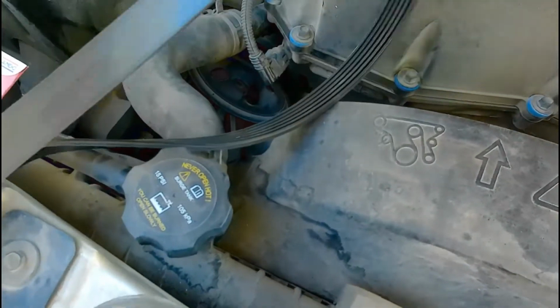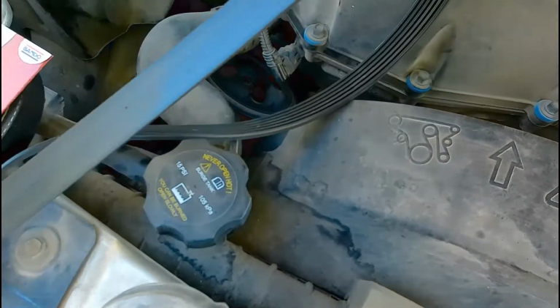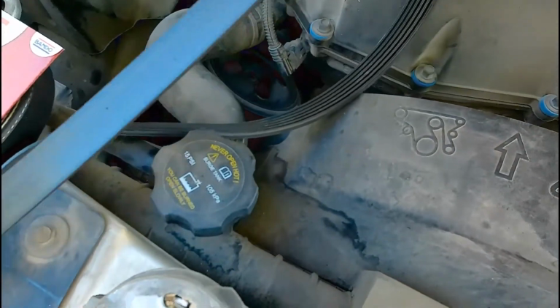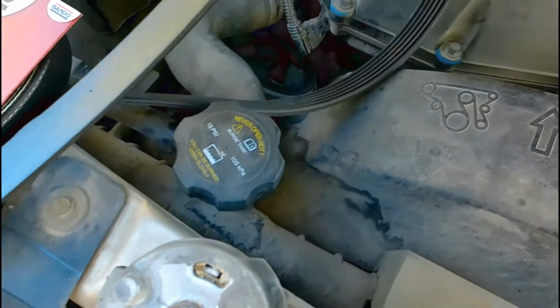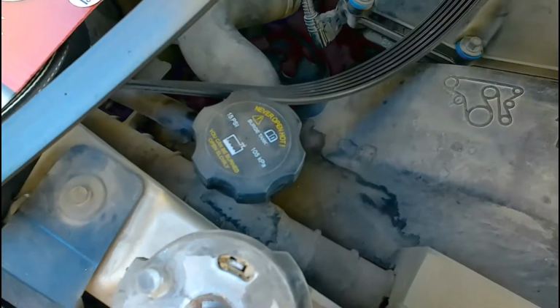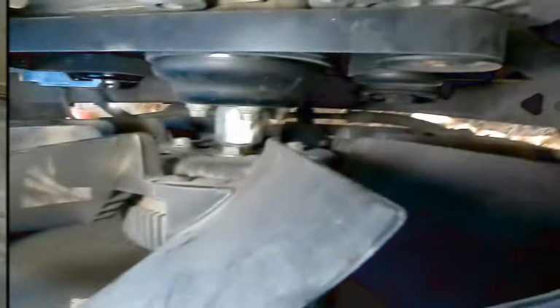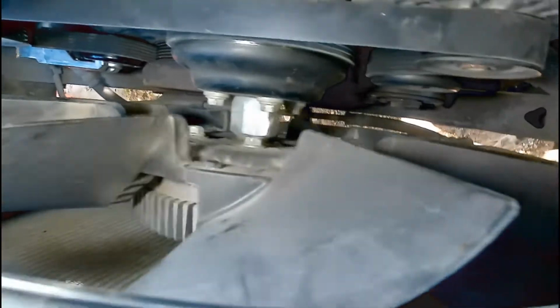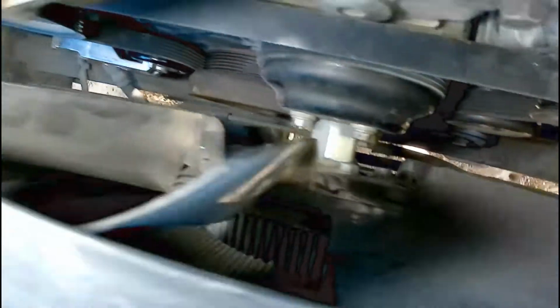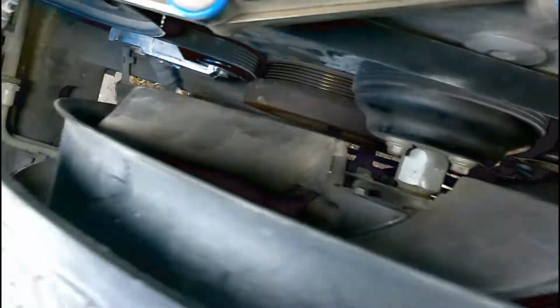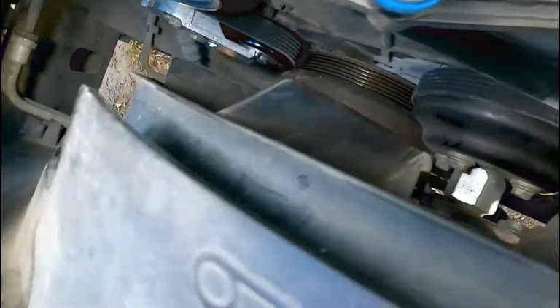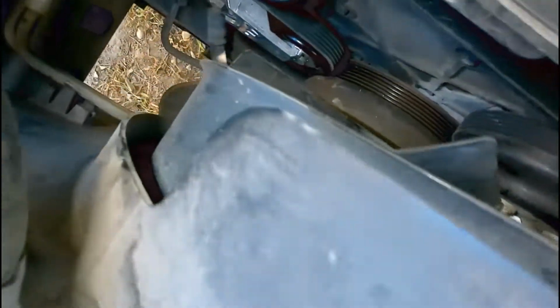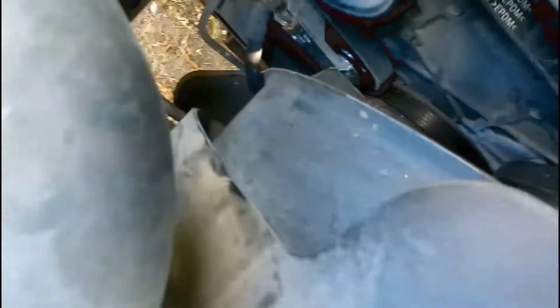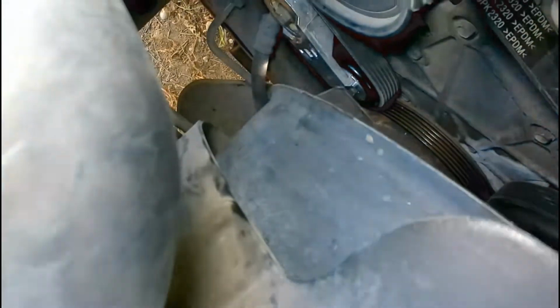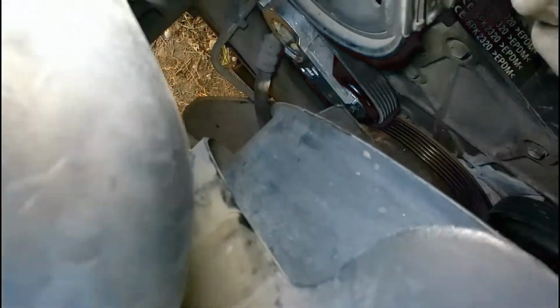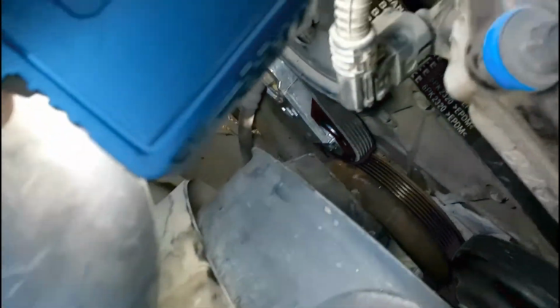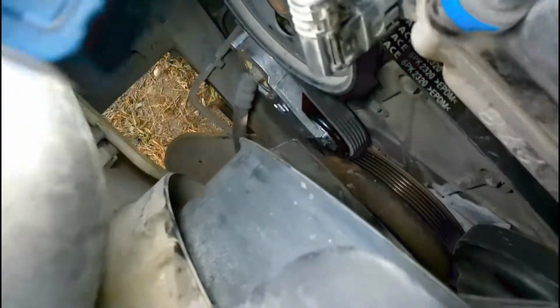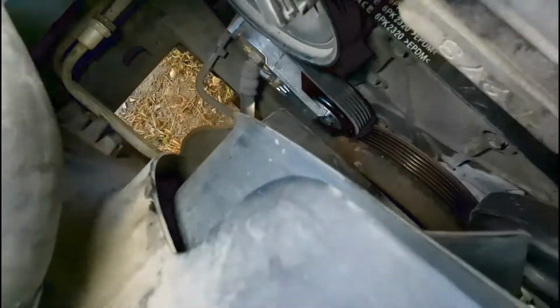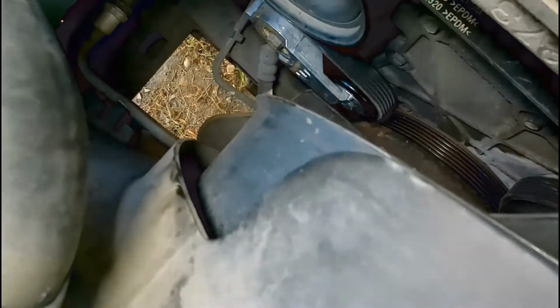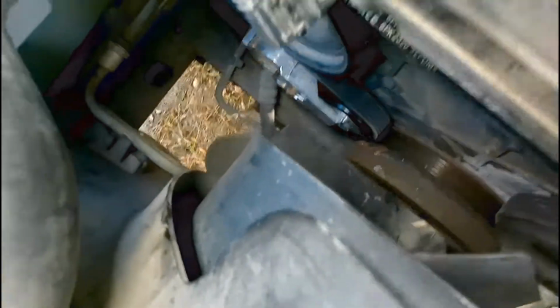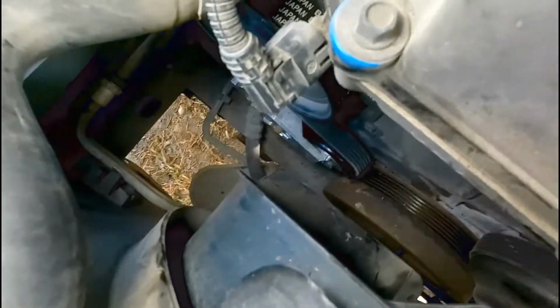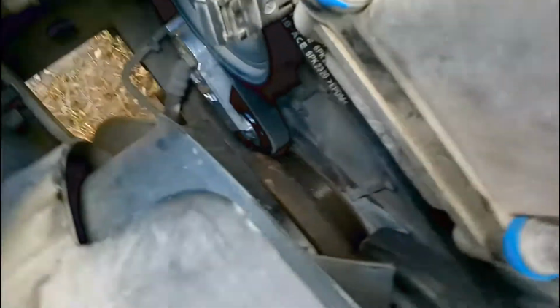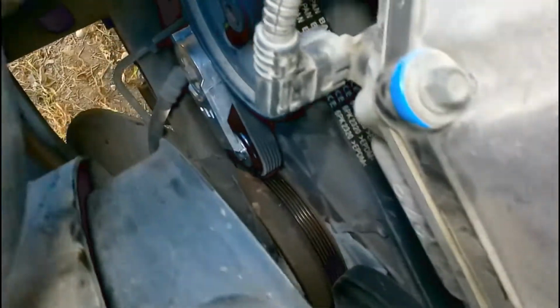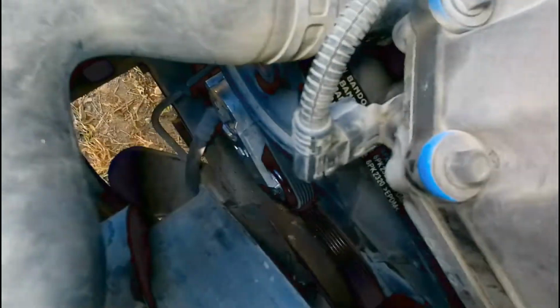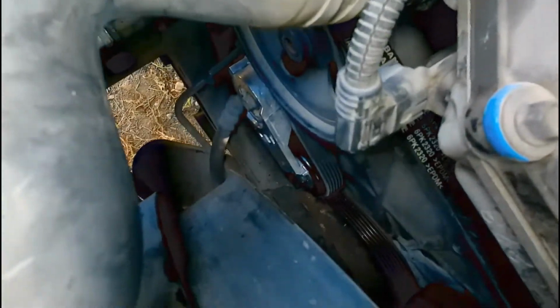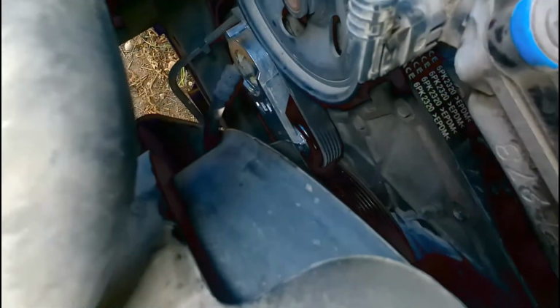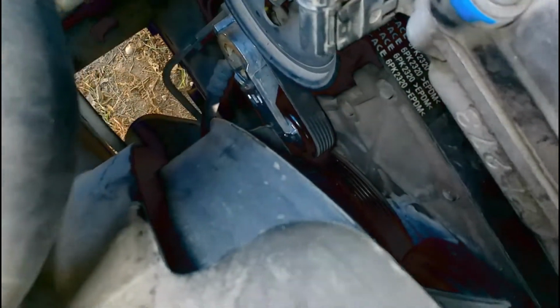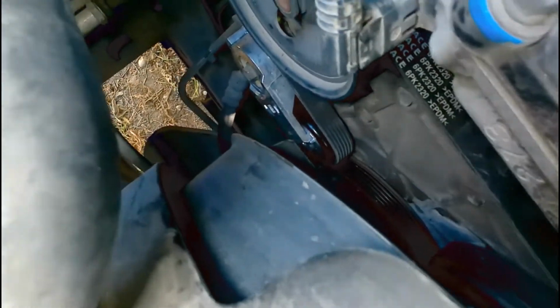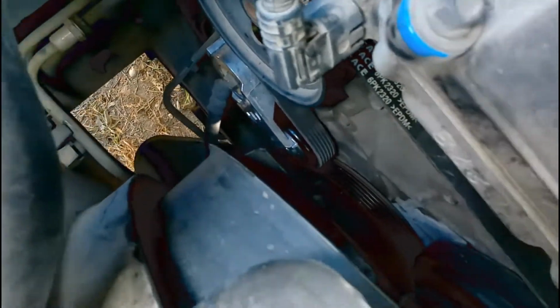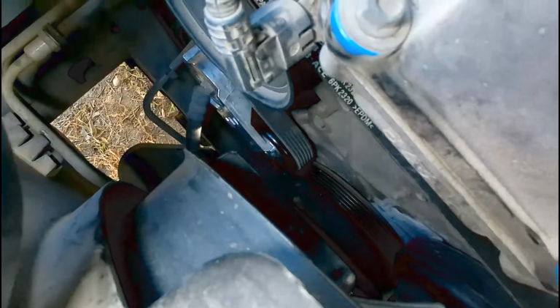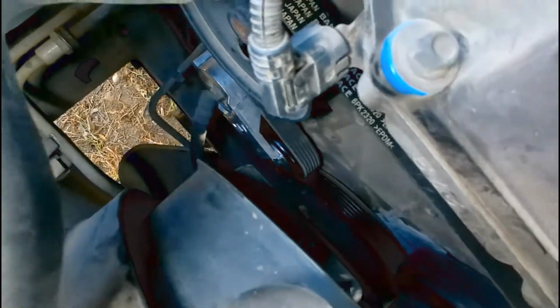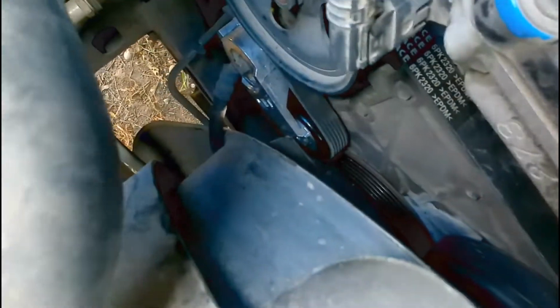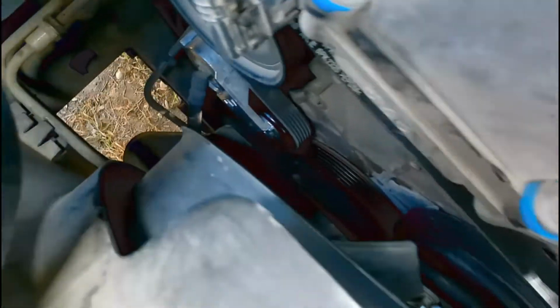Just got to get the new stuff on. The belt is on. The new belt tensioner is on. You can see it down in there. The parts went together well.